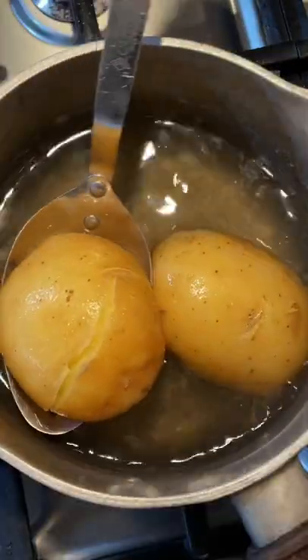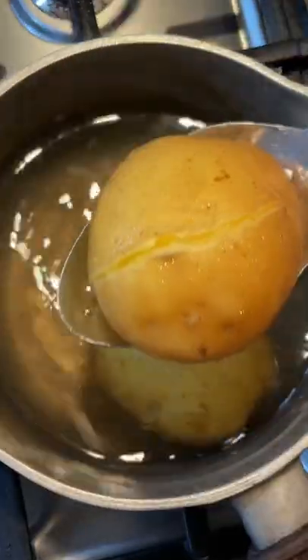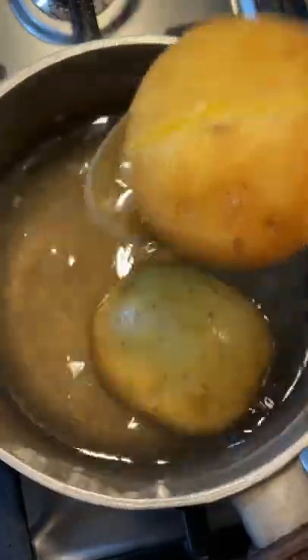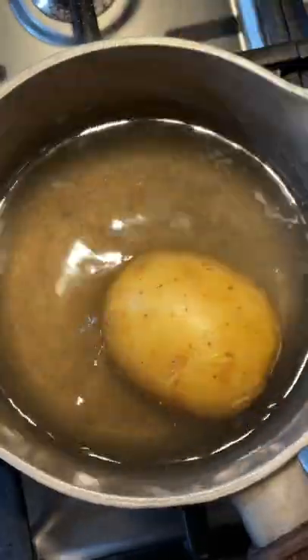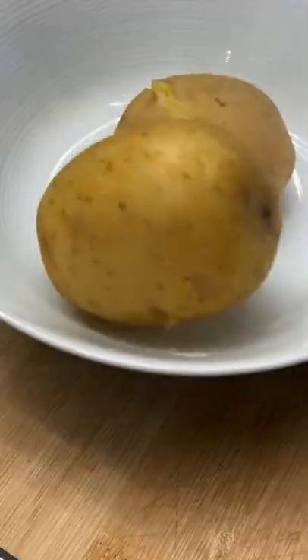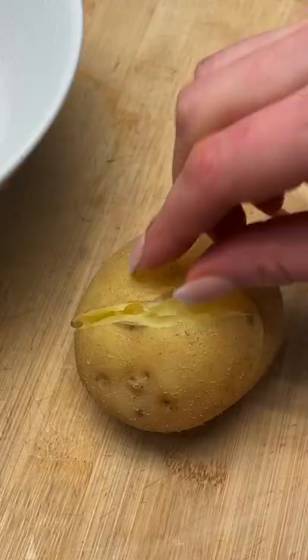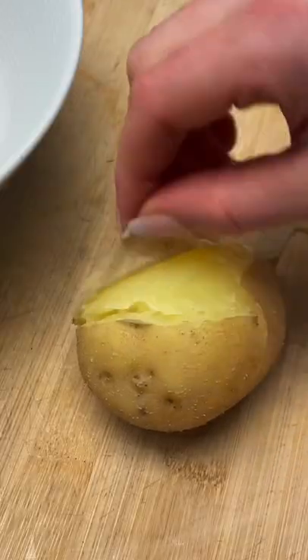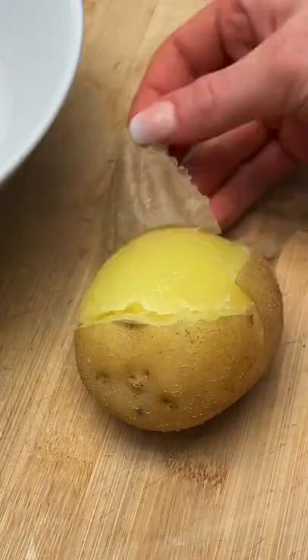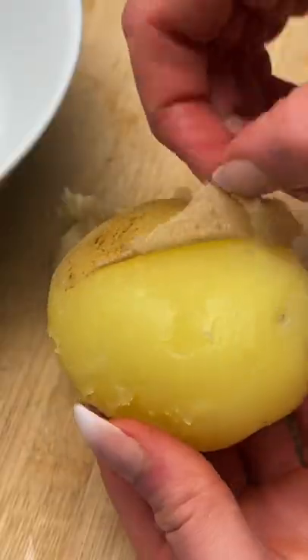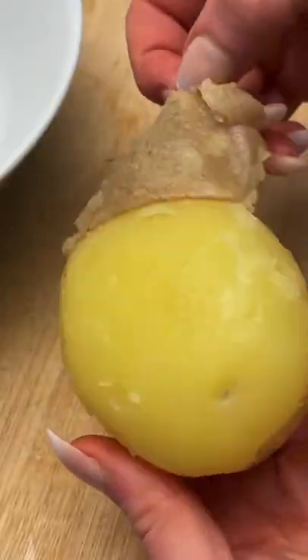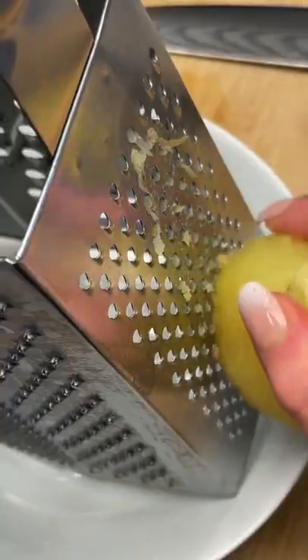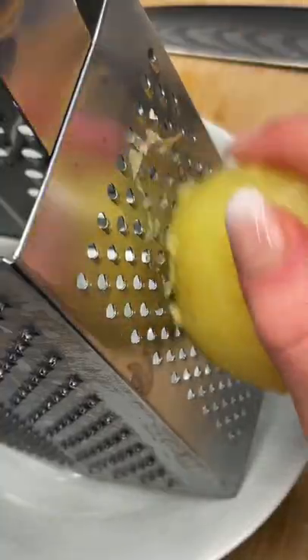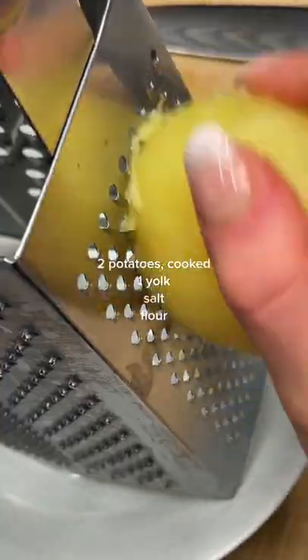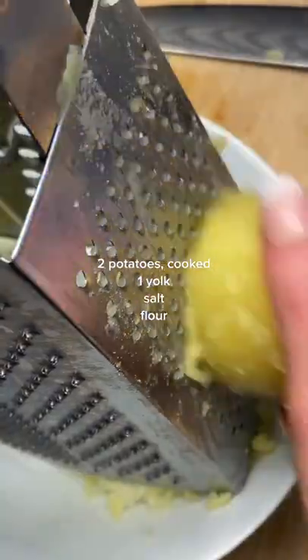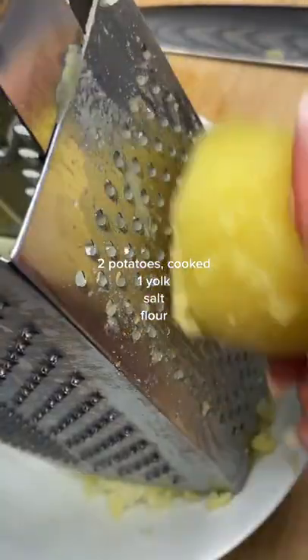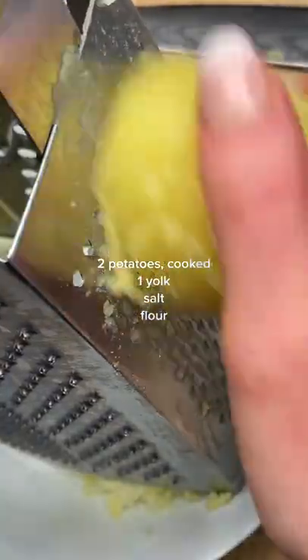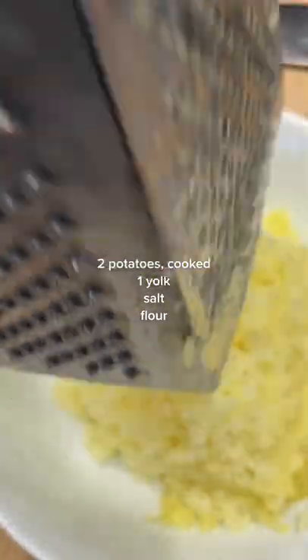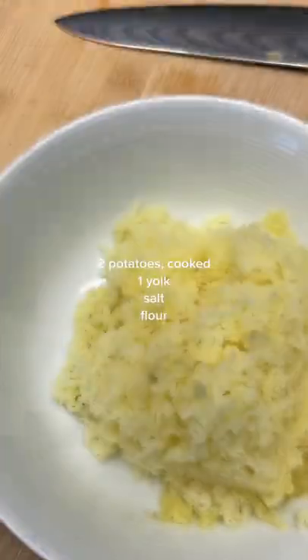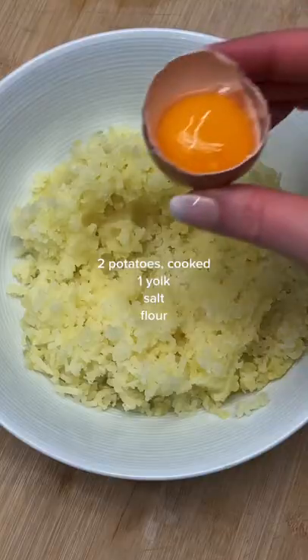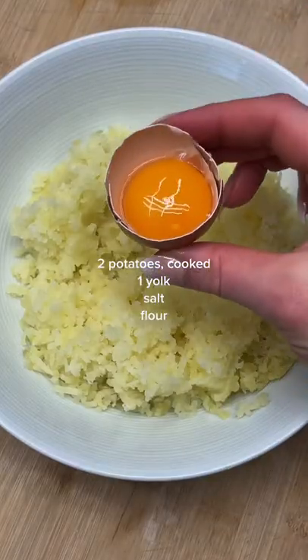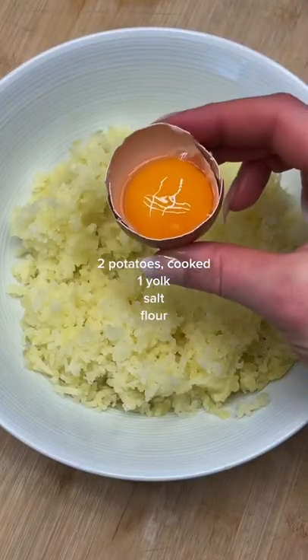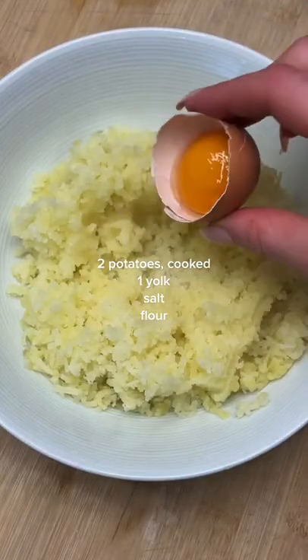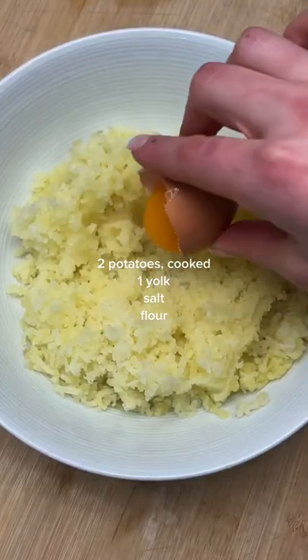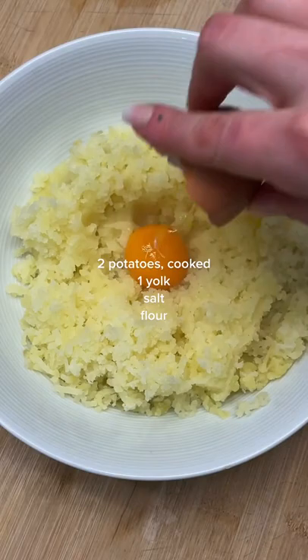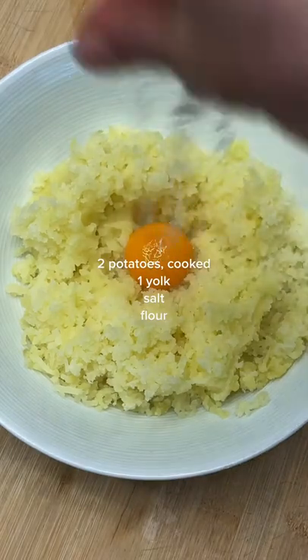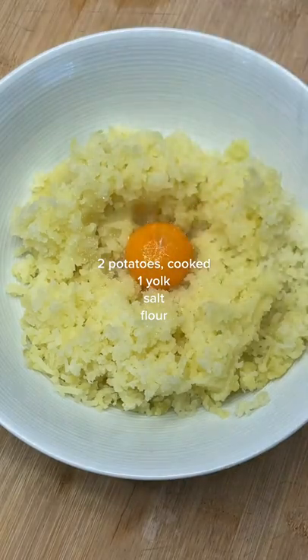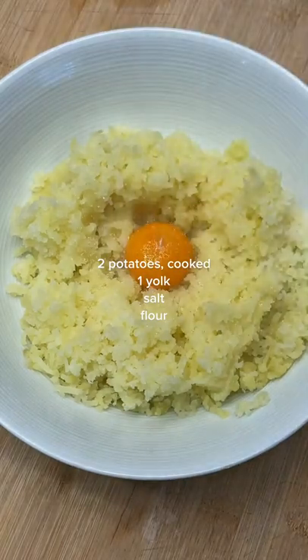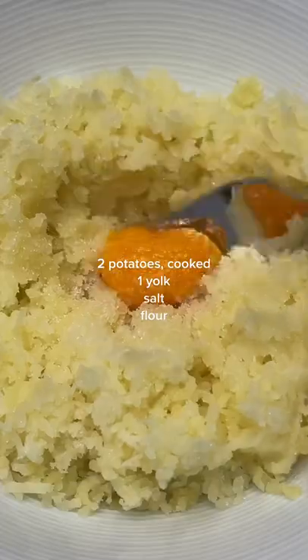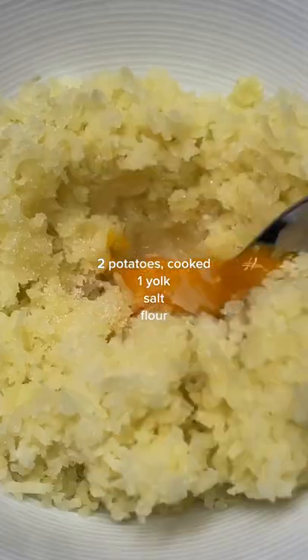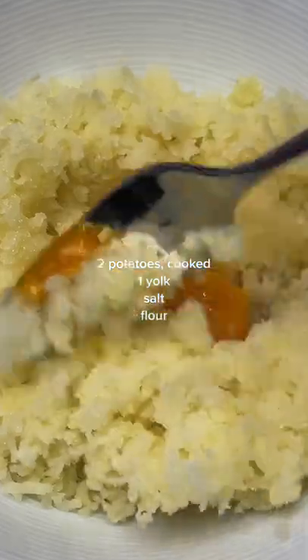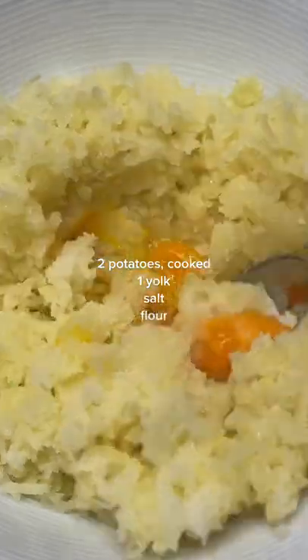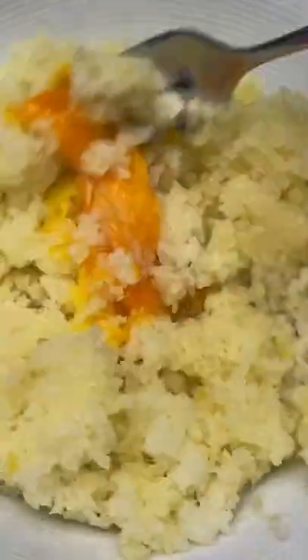Boil or bake your potatoes until they're super super soft, peel the skin, and you can use a ricer or if you're creative like me, use a cheese grater. I chose to use one yolk, a little bit of salt, and then mix it all together.